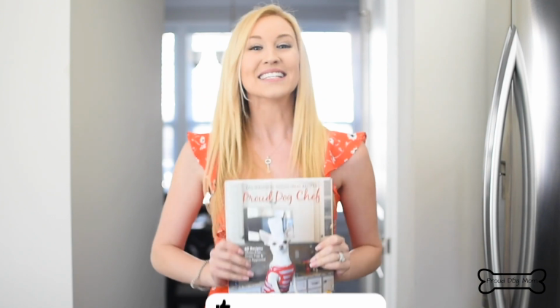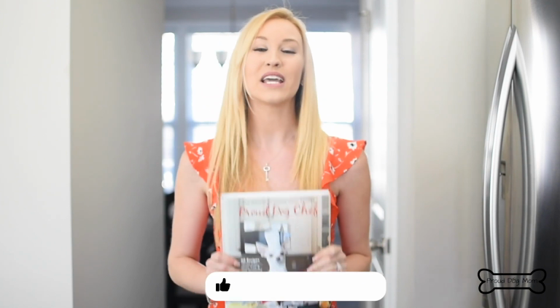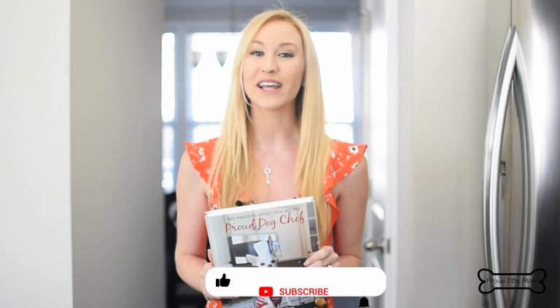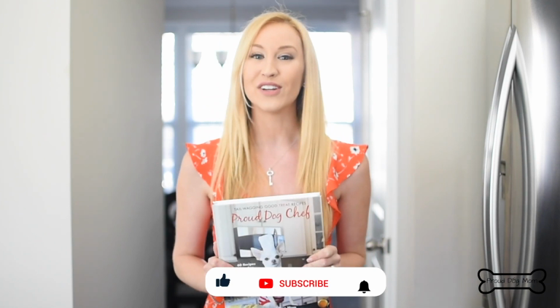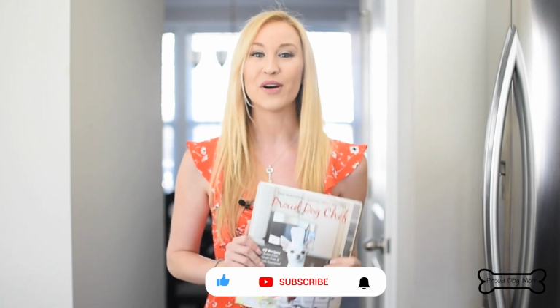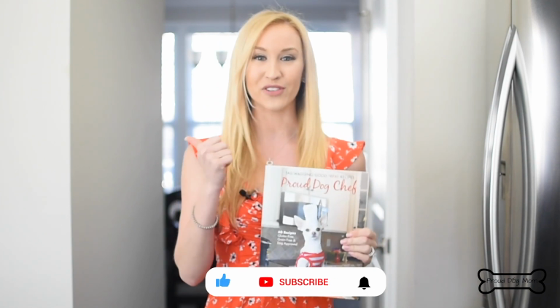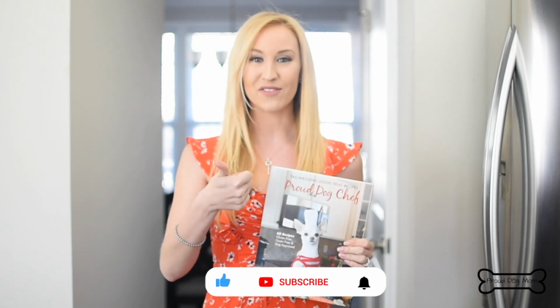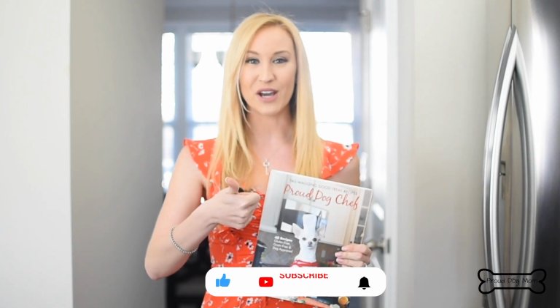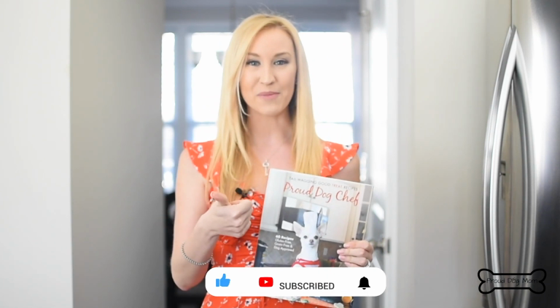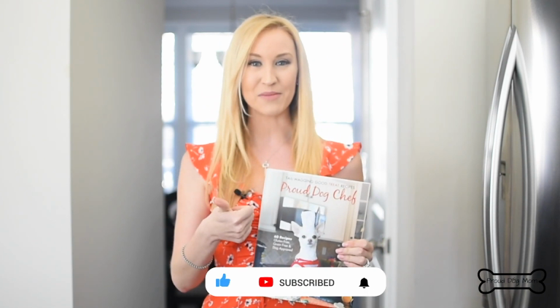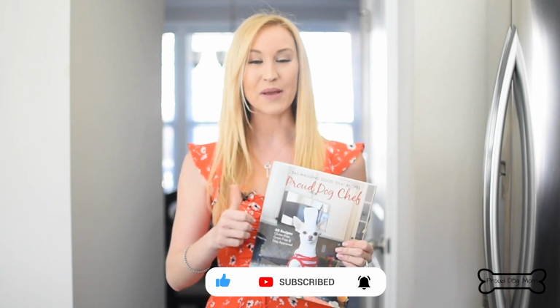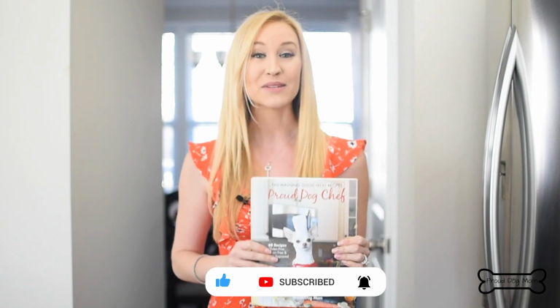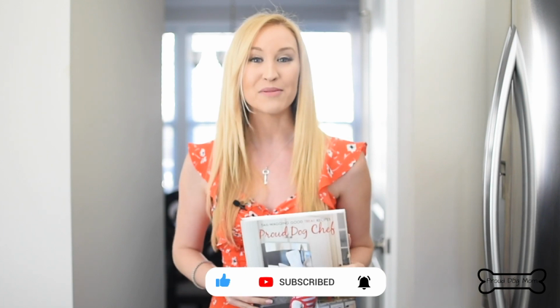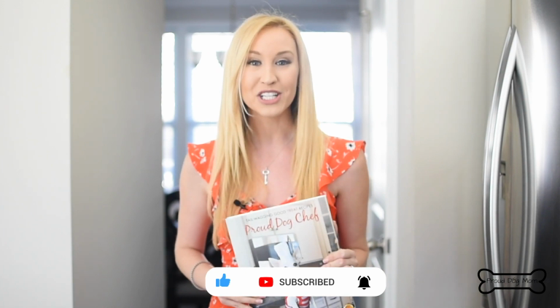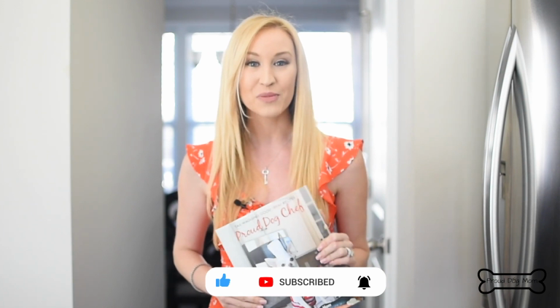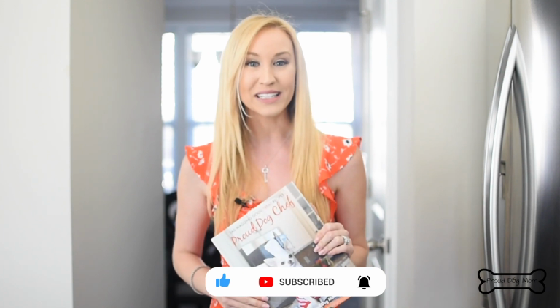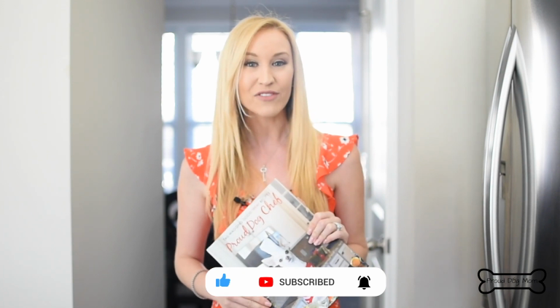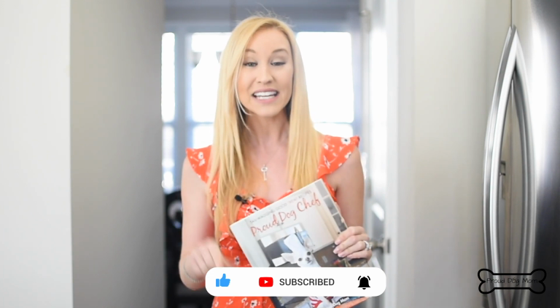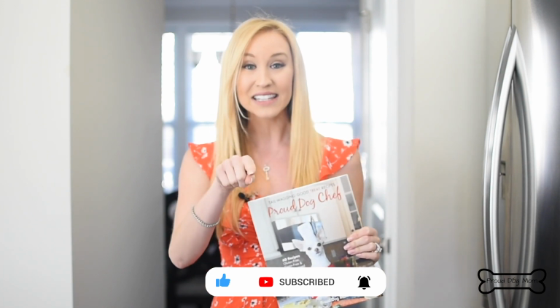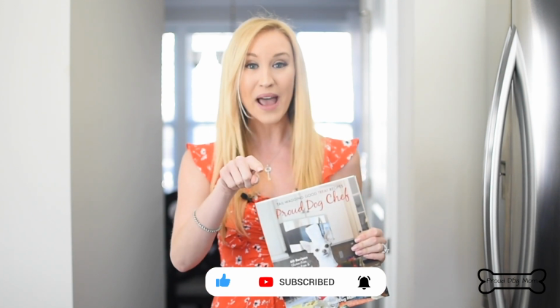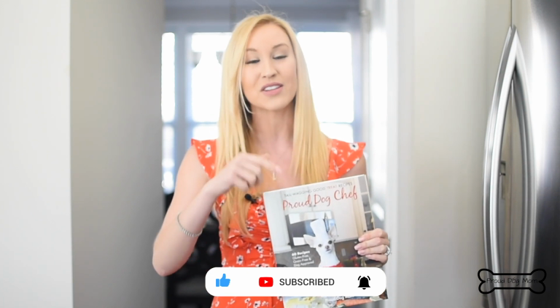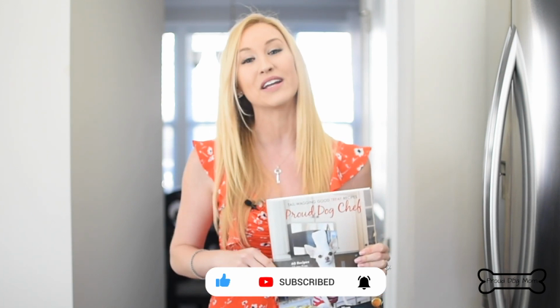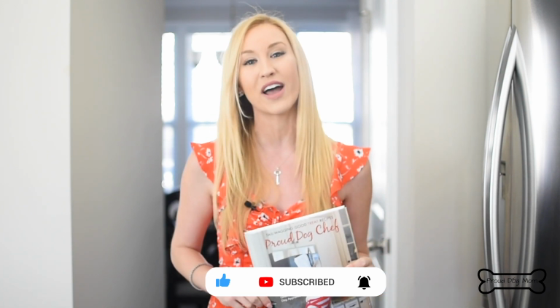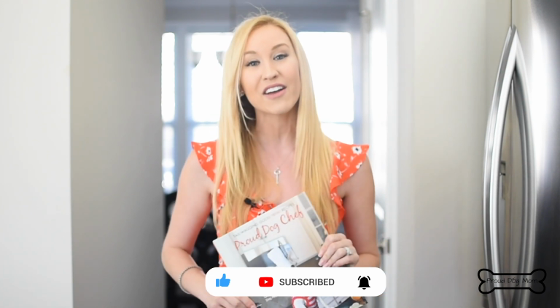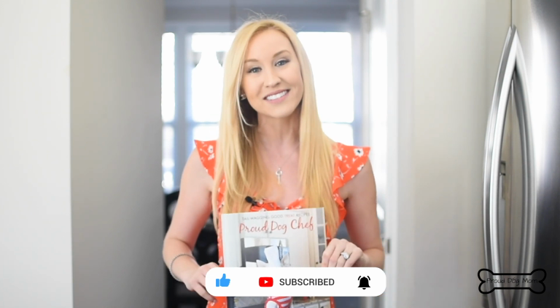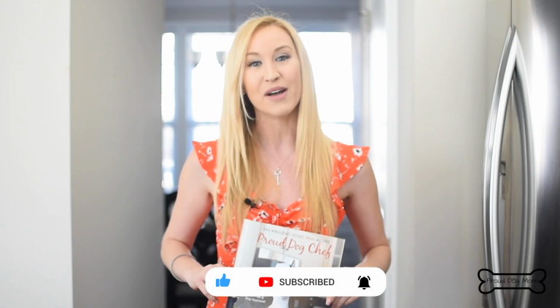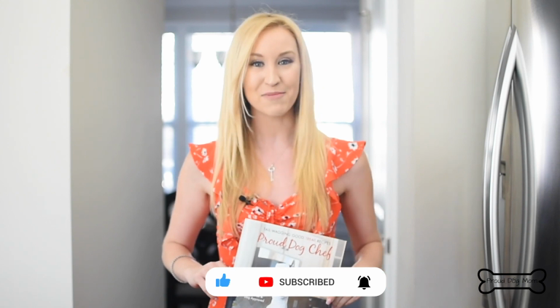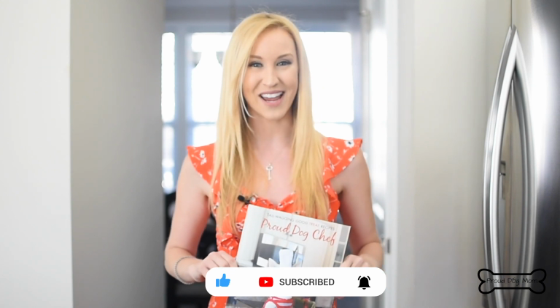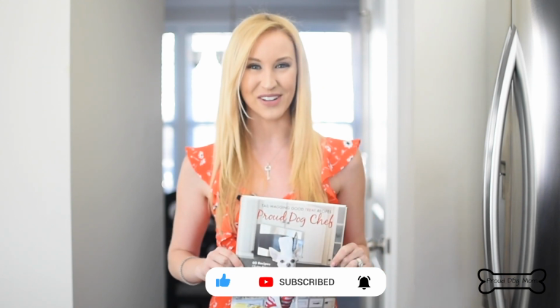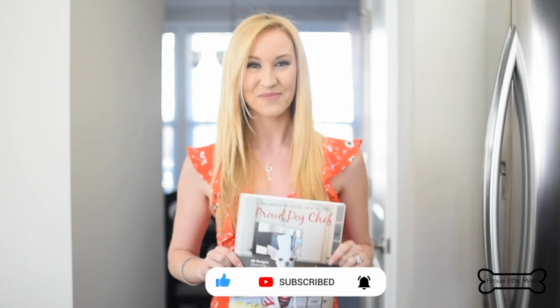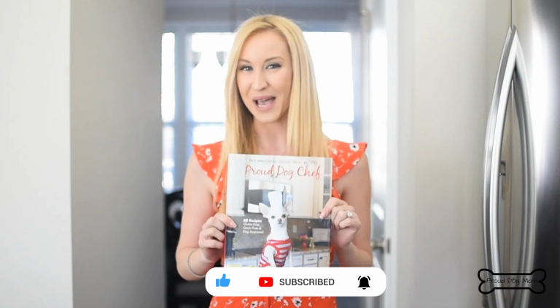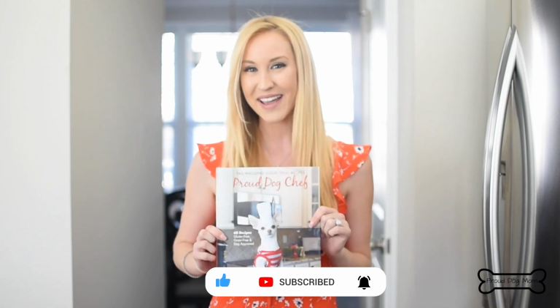So if you like this video, don't forget to give the video a big thumbs up and subscribe to my channel before you leave and hit that little bell so that way you get notified every single time I post a new video. Happy baking!